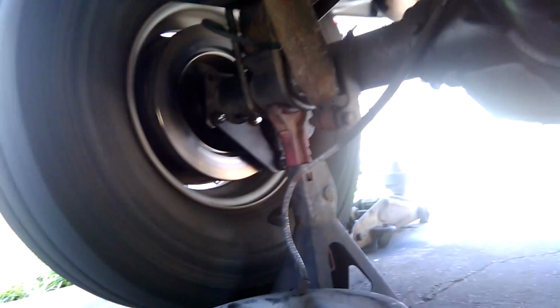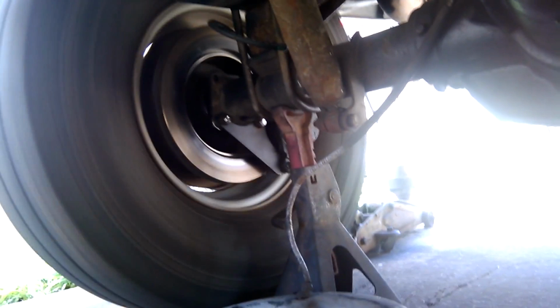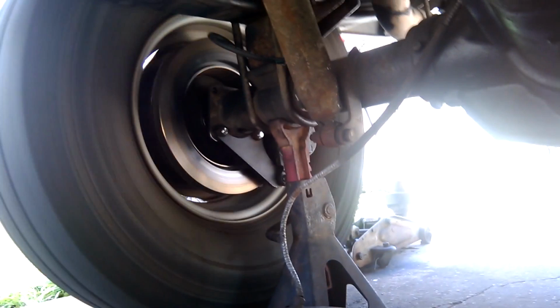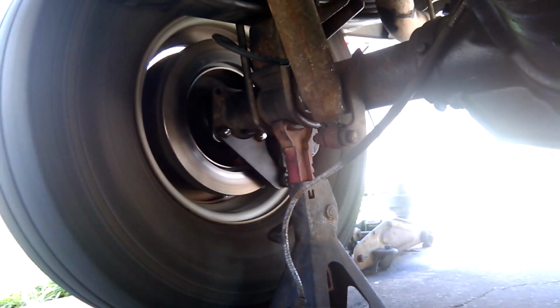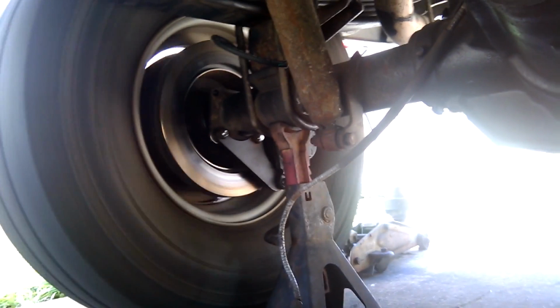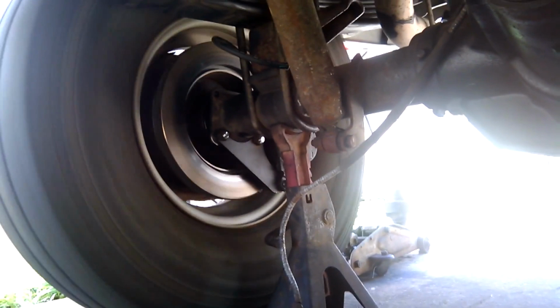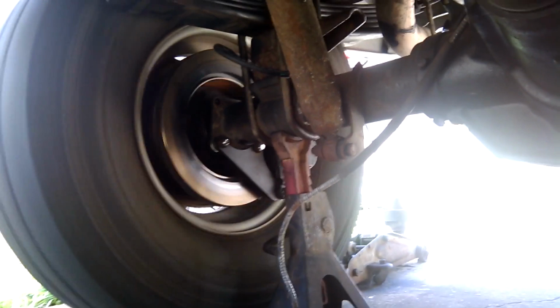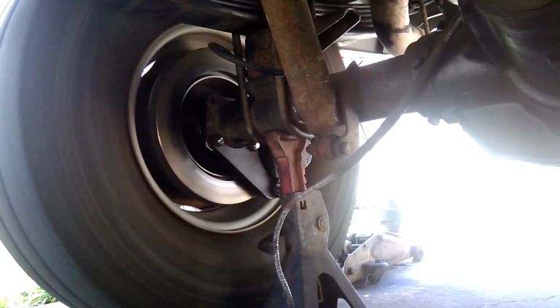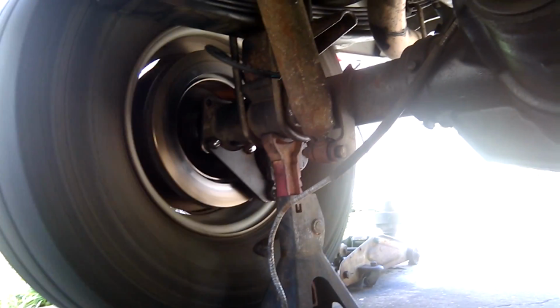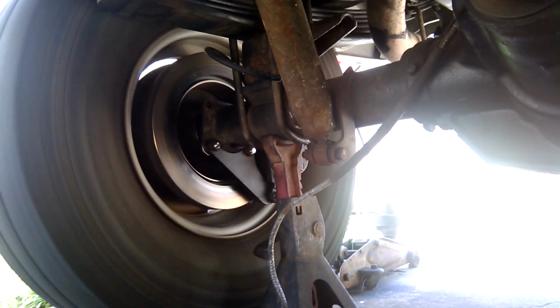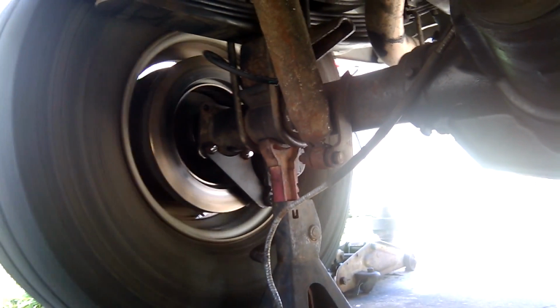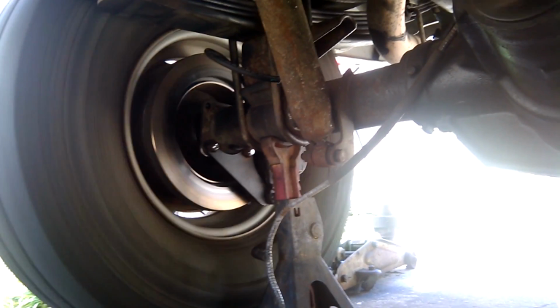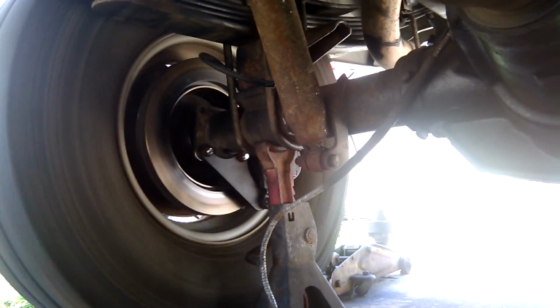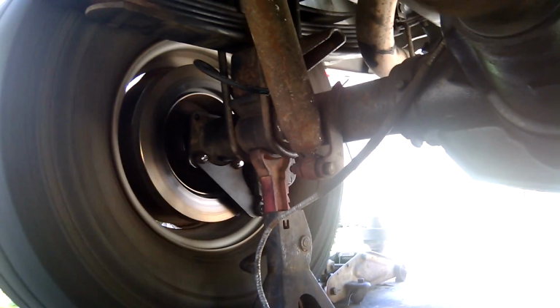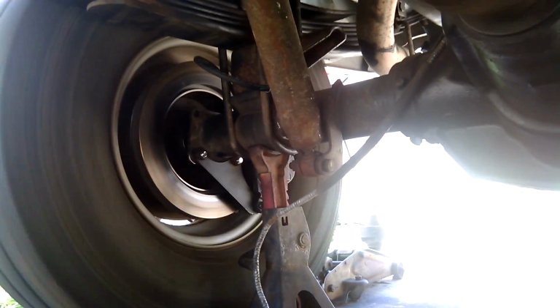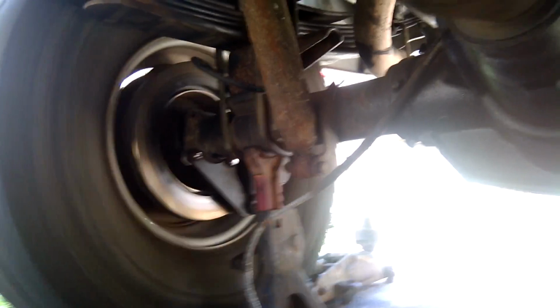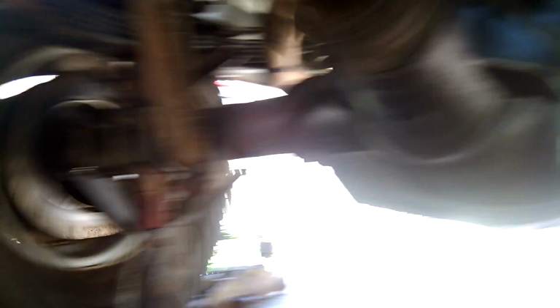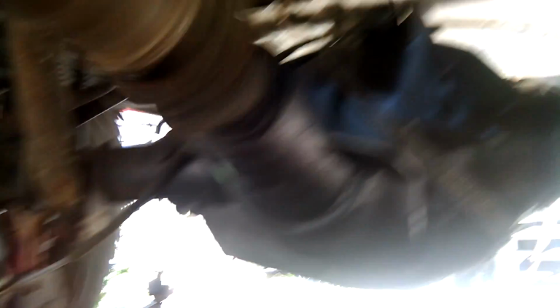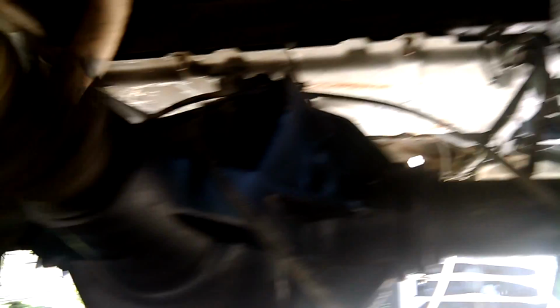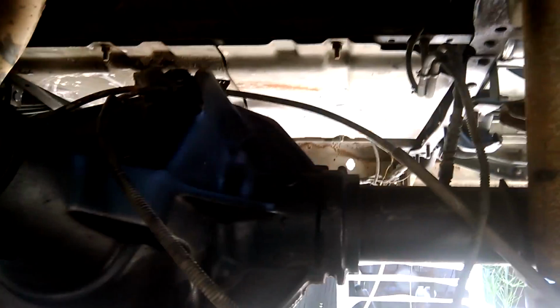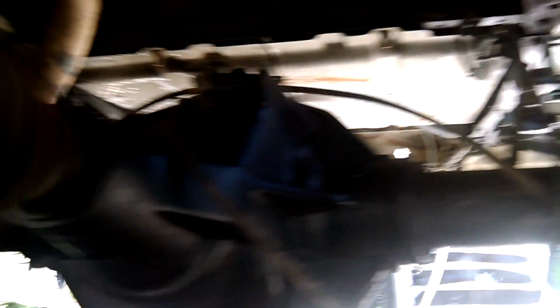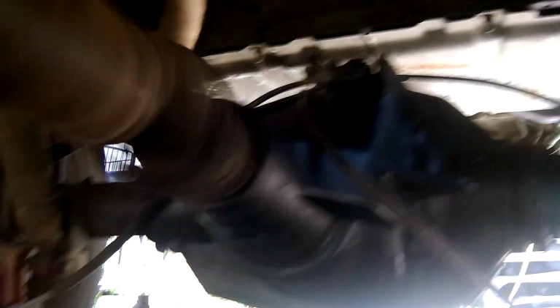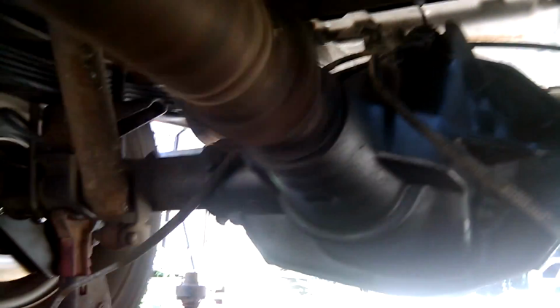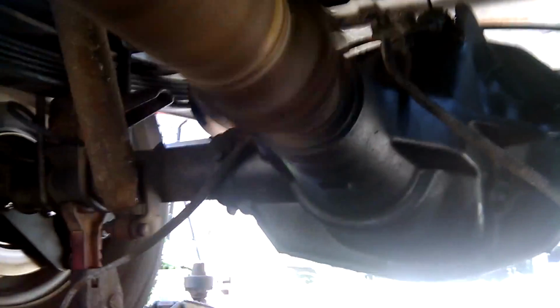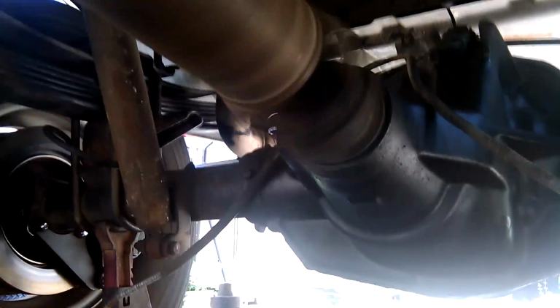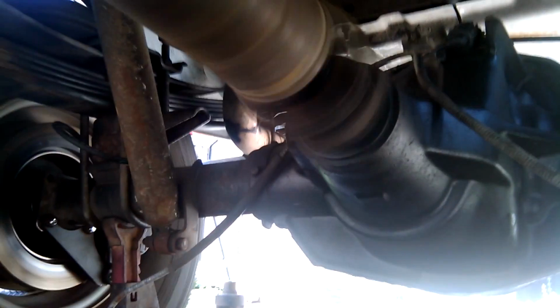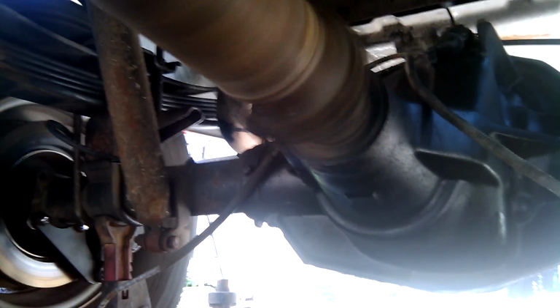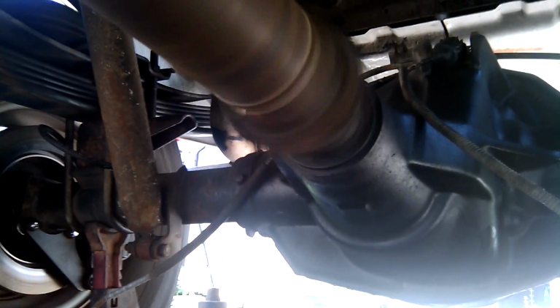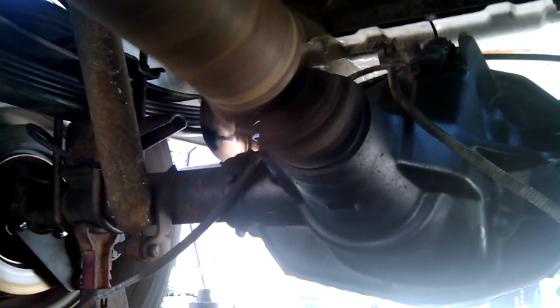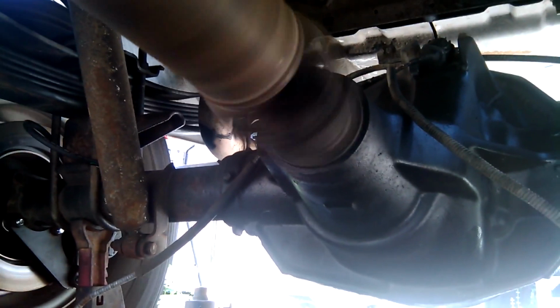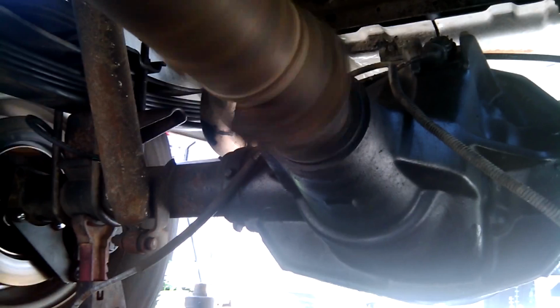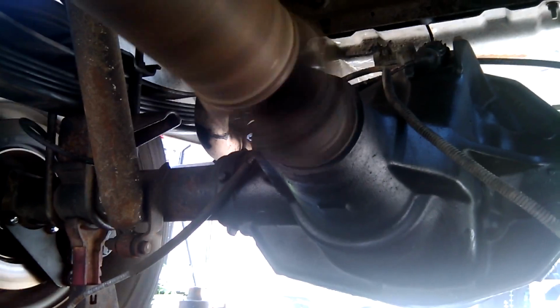That issue's done, and today I've figured out the drive shaft issue. One down, another one on the list.